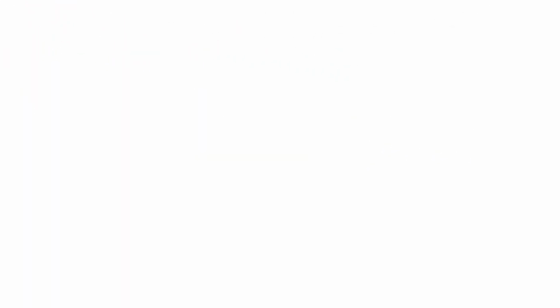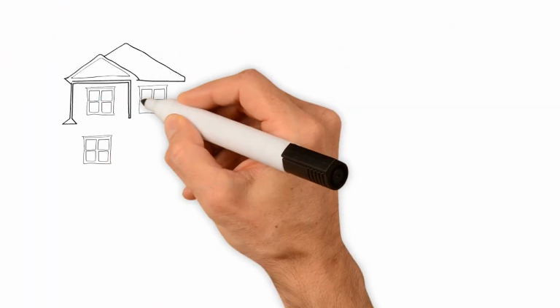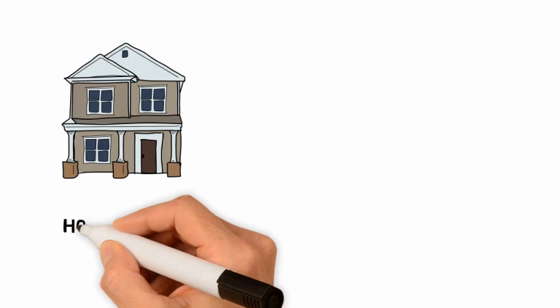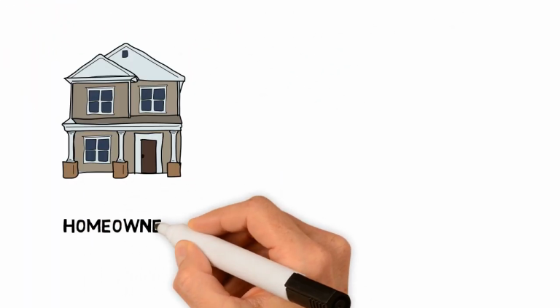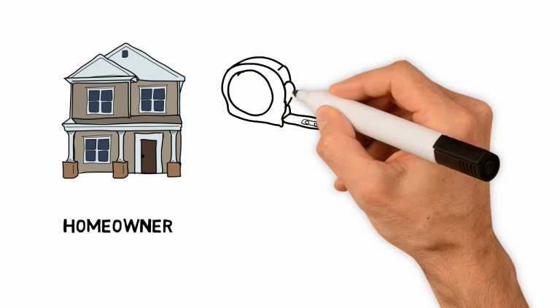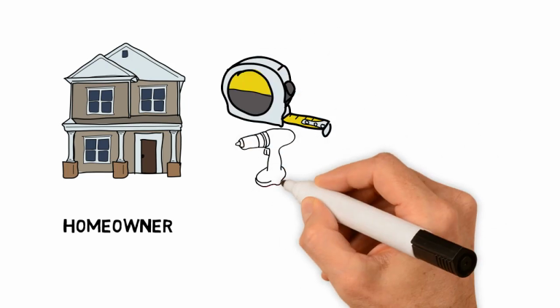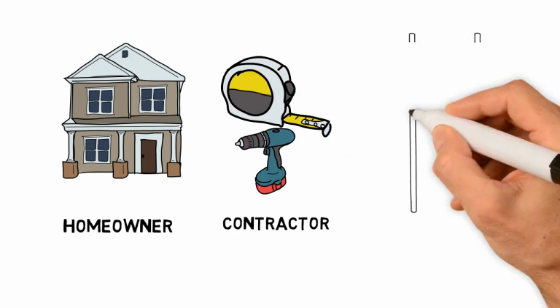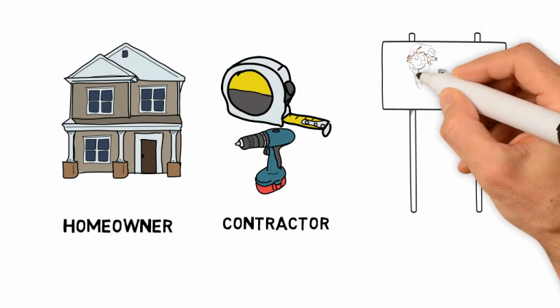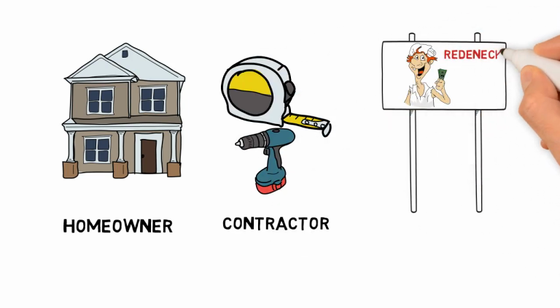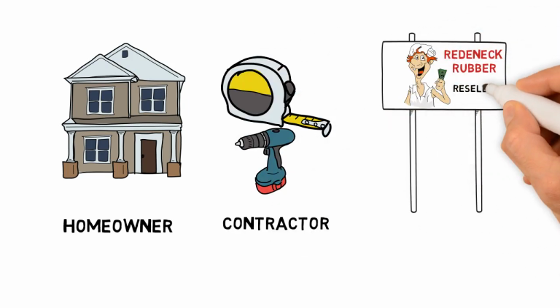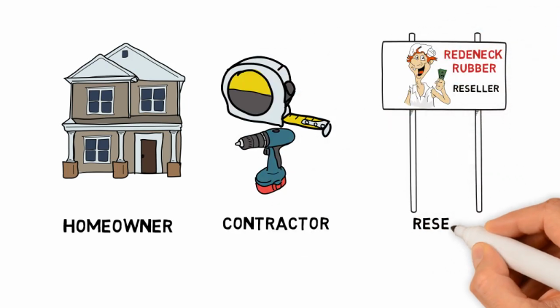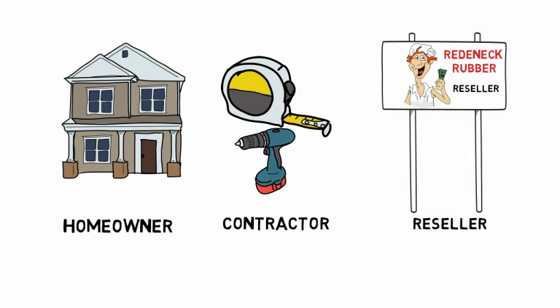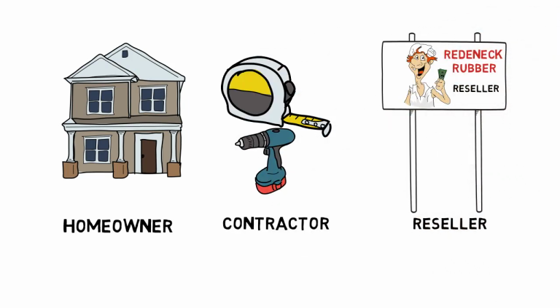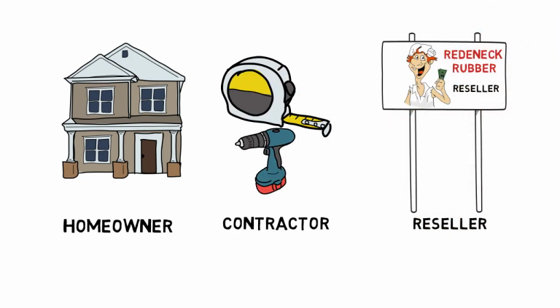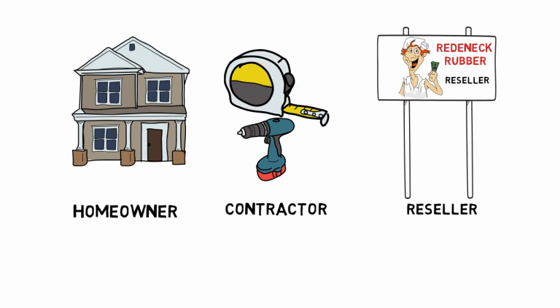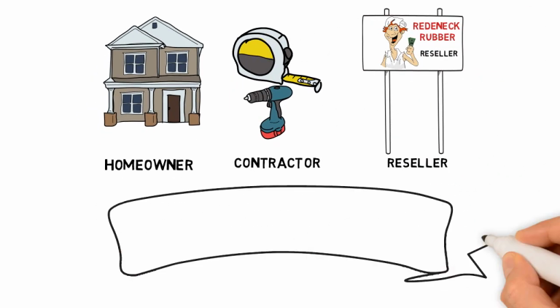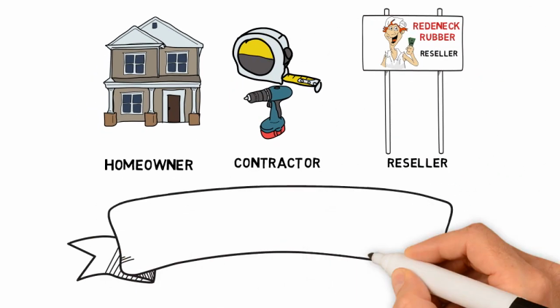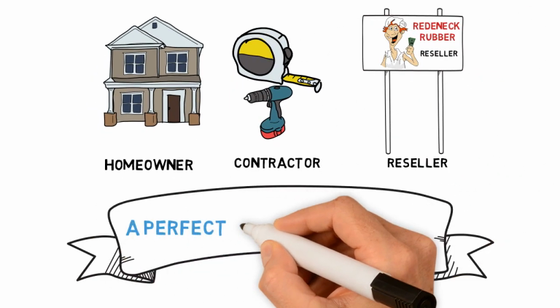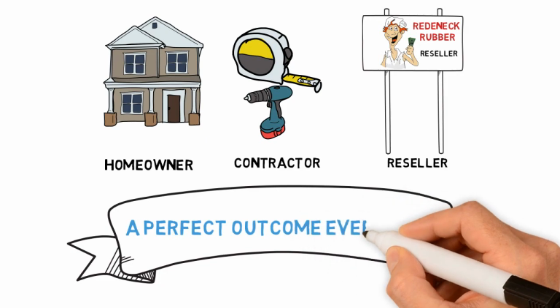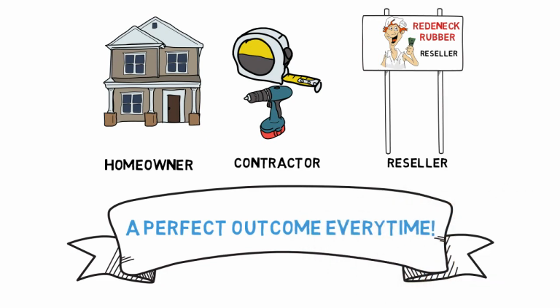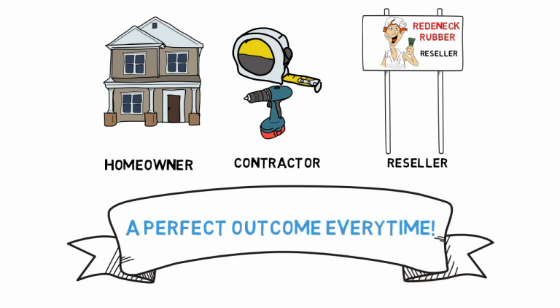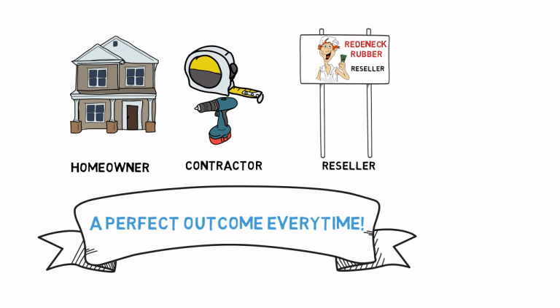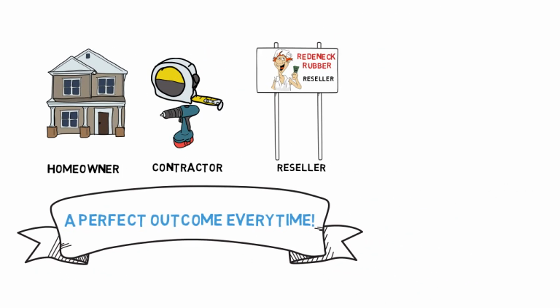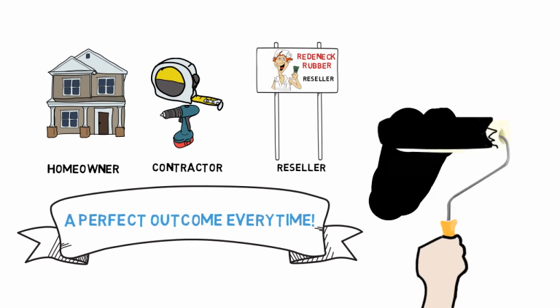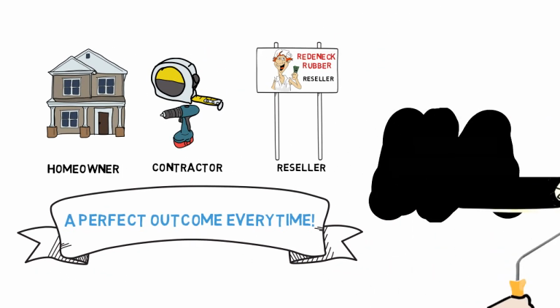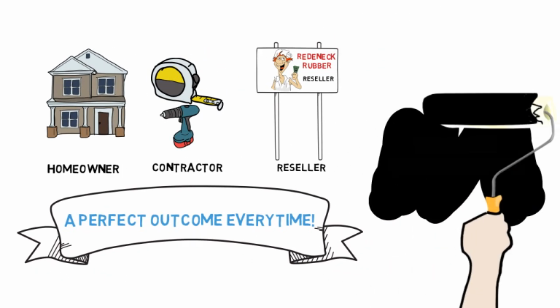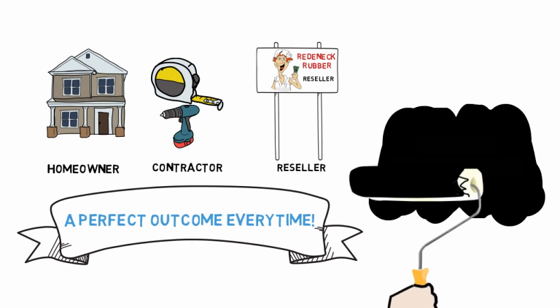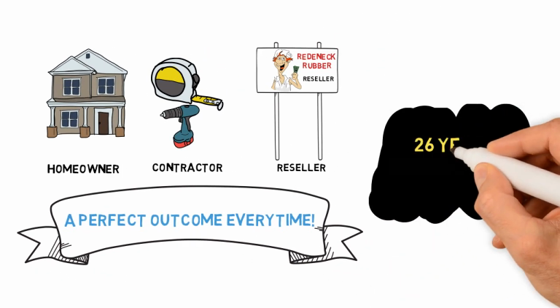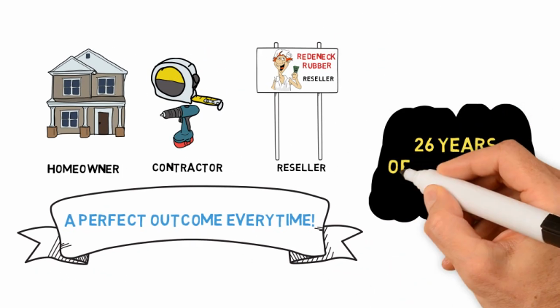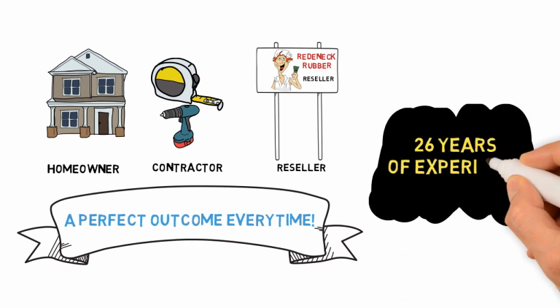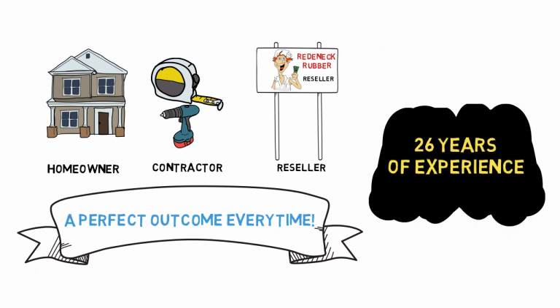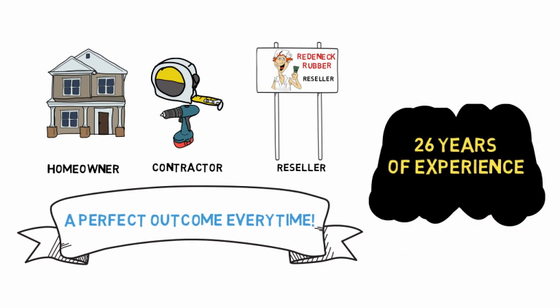Whether you're a homeowner tackling your own projects, a contractor, or a reseller, we will work with you to achieve a perfect outcome every time. Our 26 years of experience is available on every project.